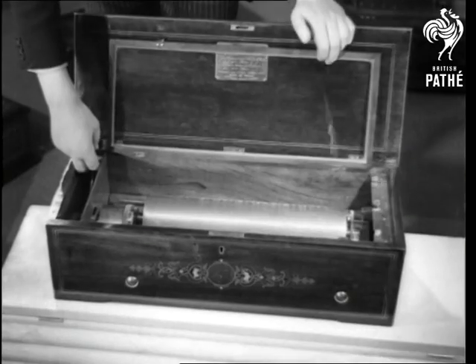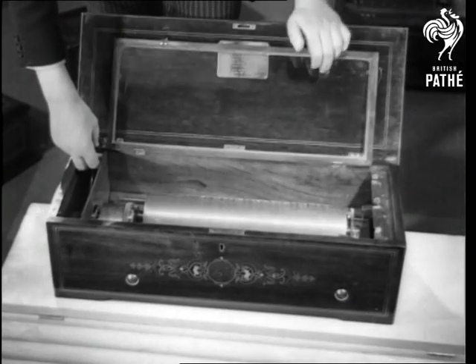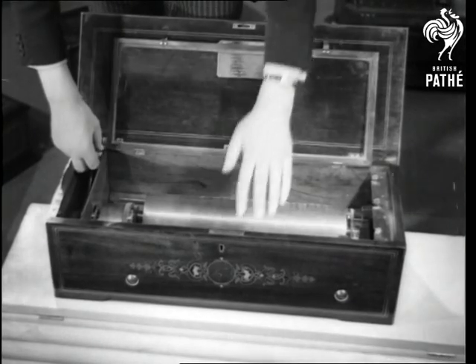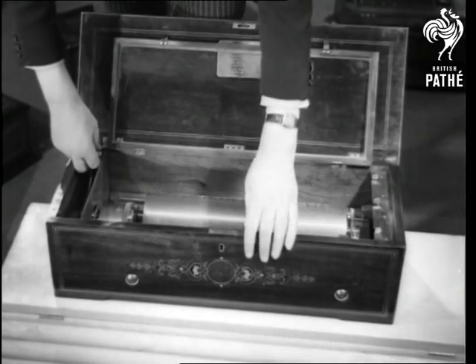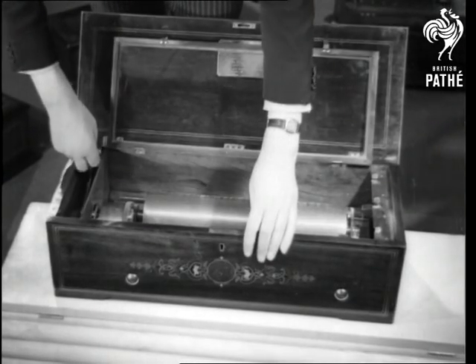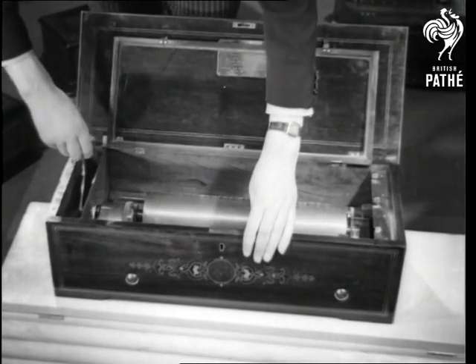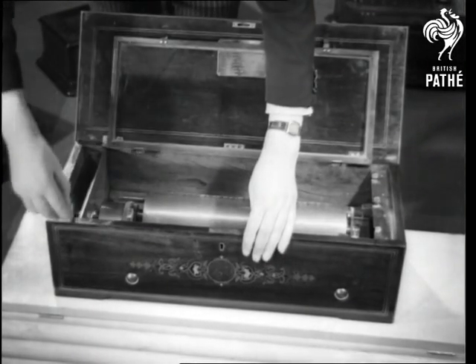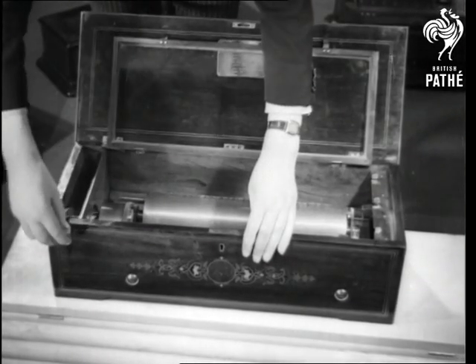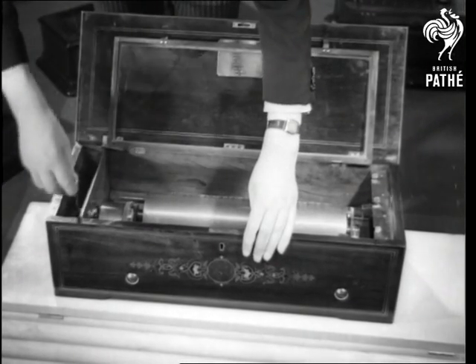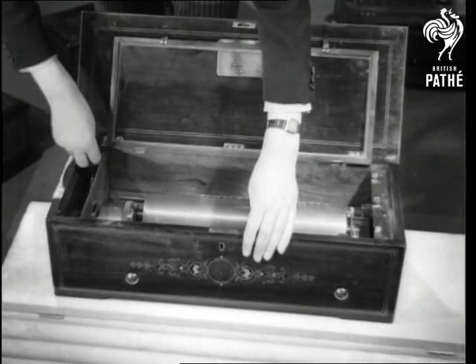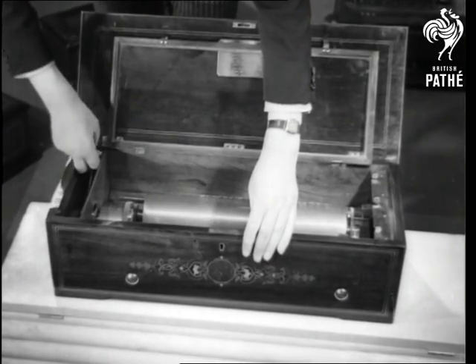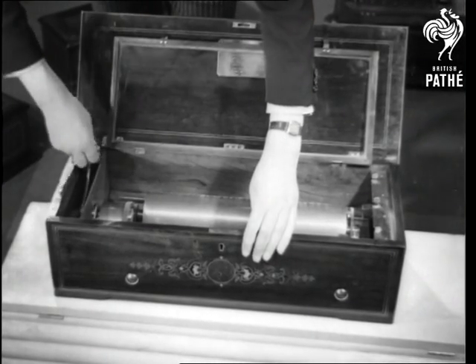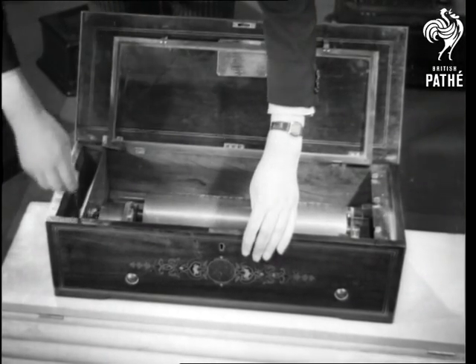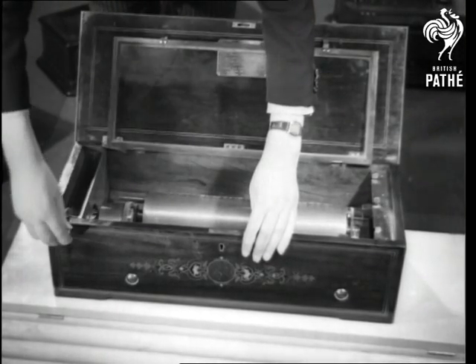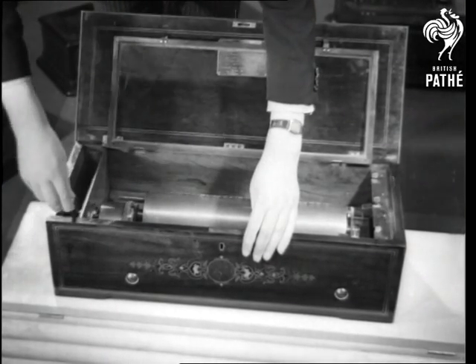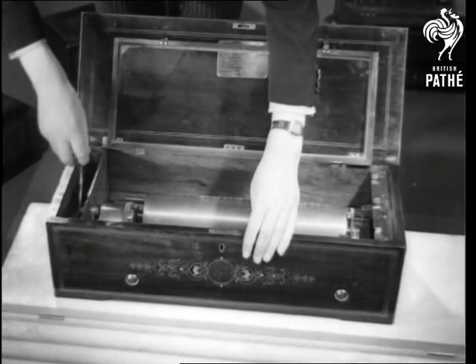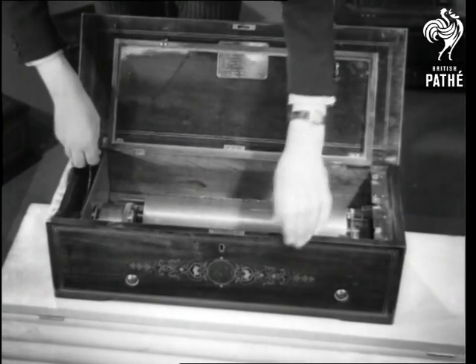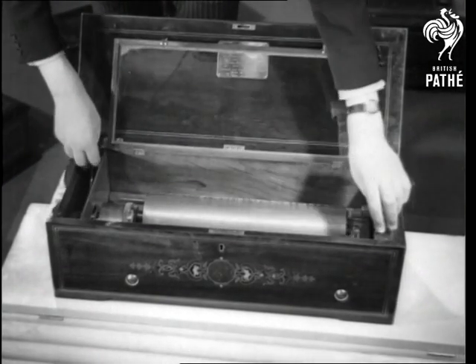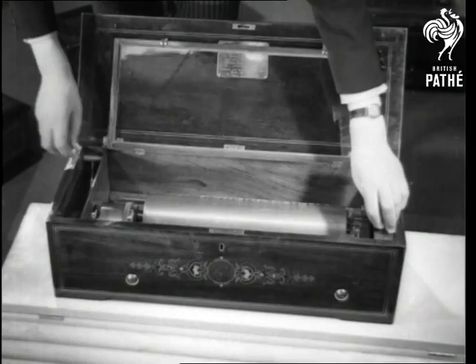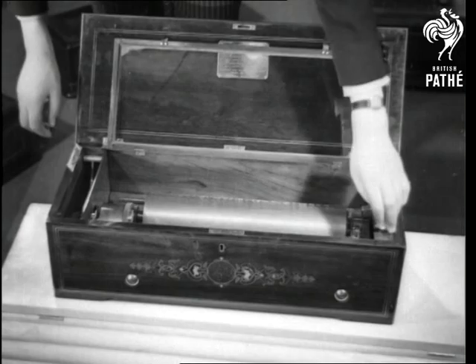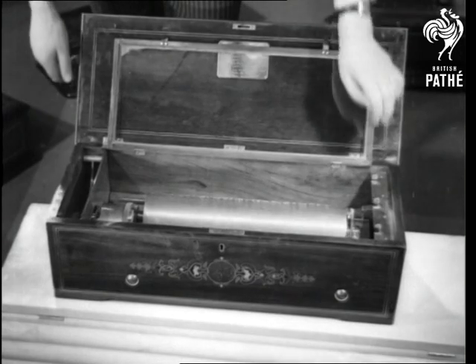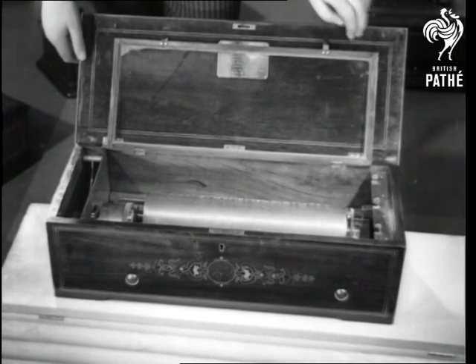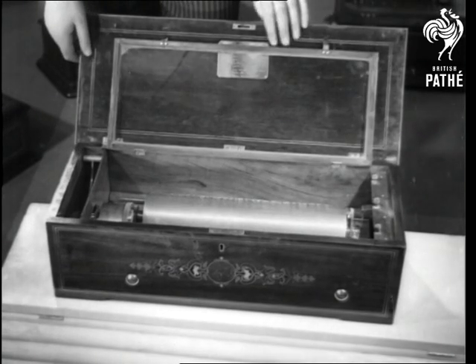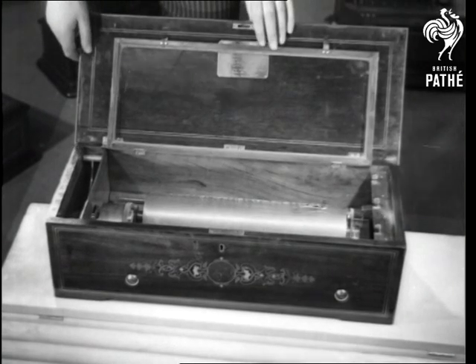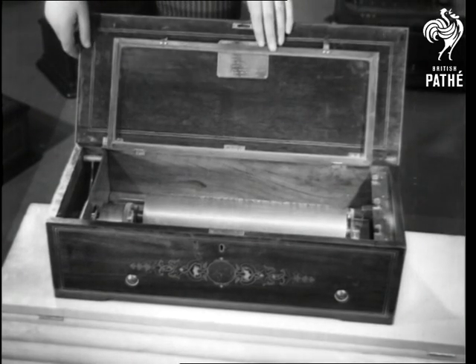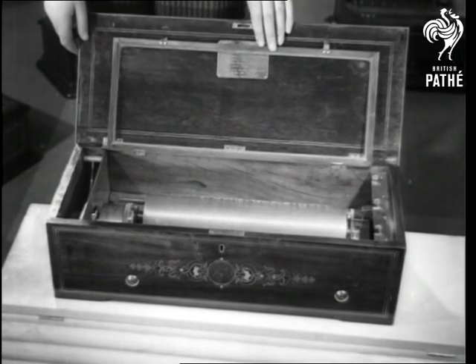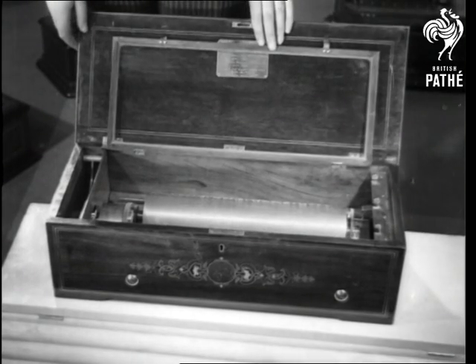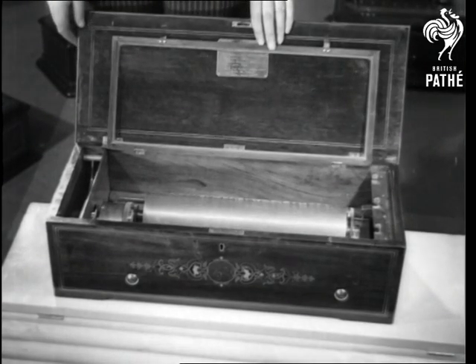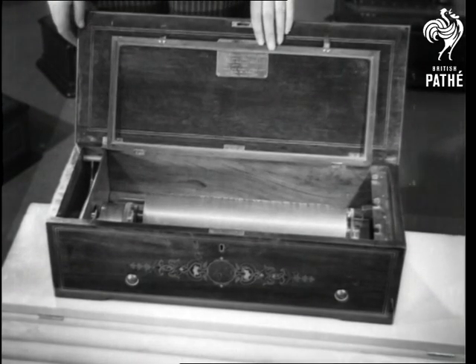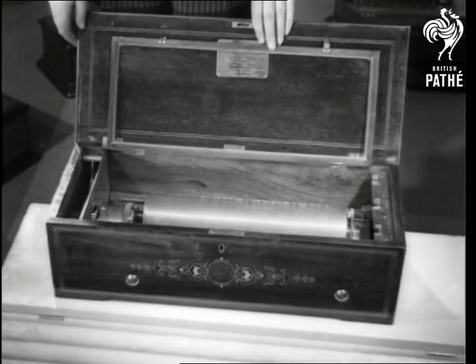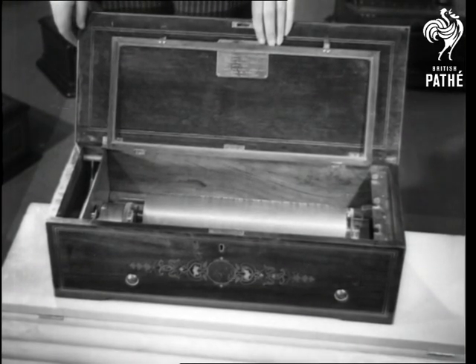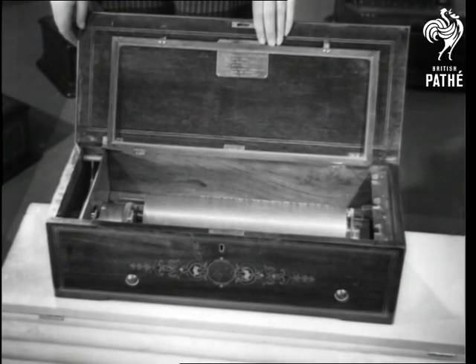Probably the finest box ever made. It was built in Switzerland nearly a hundred years ago and cost a hundred pounds. The cylinder is almost as large as the roller of a mangle.